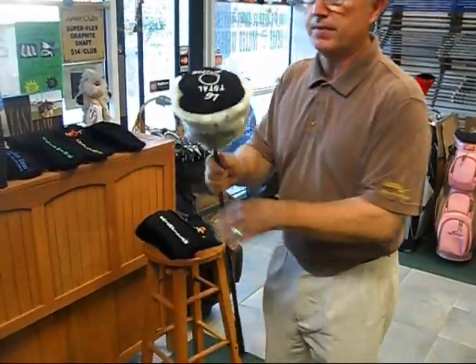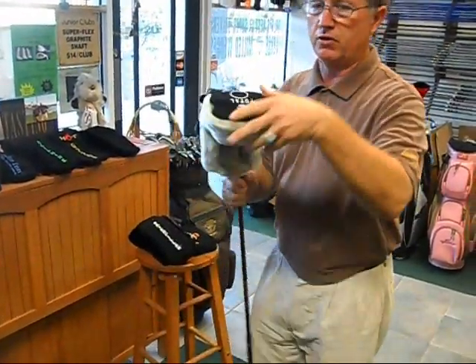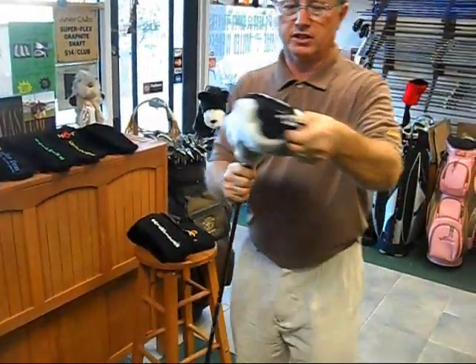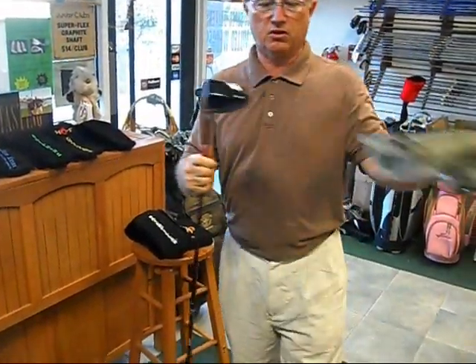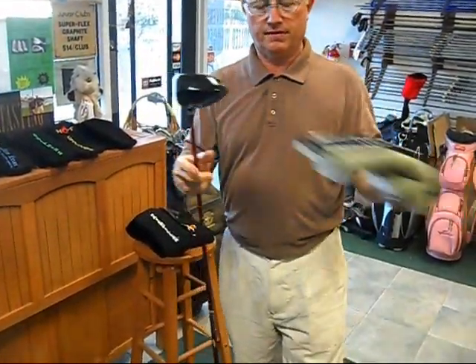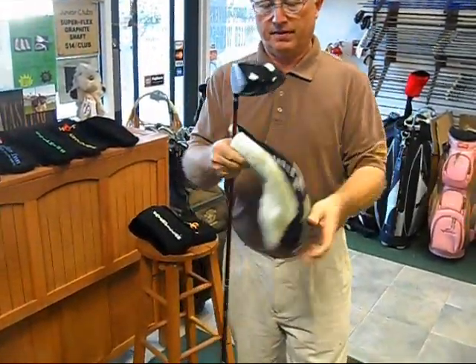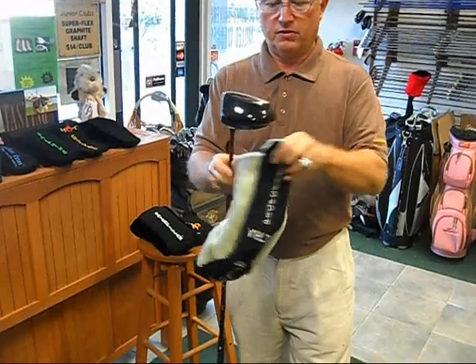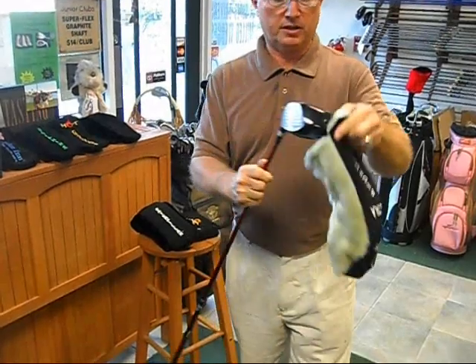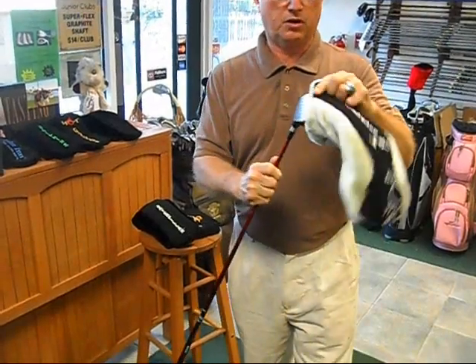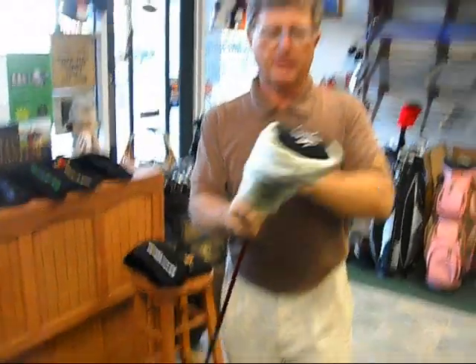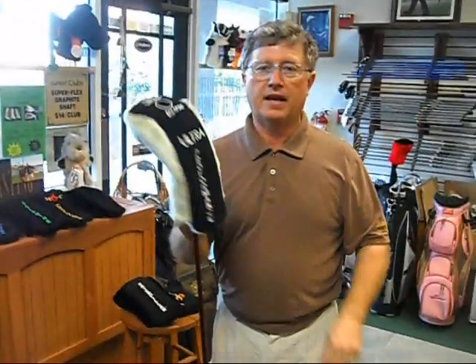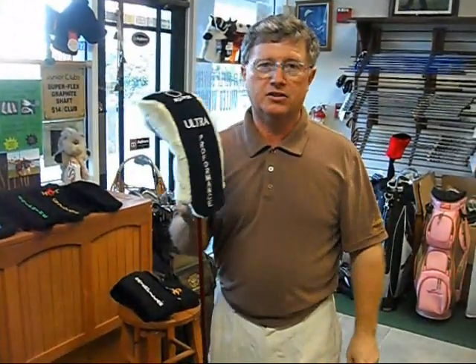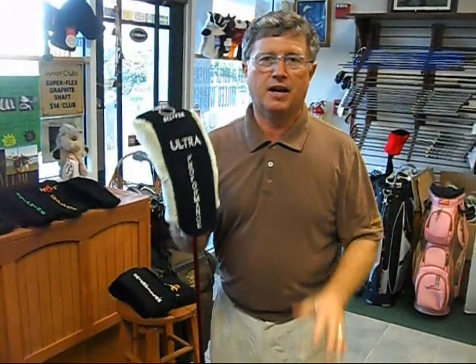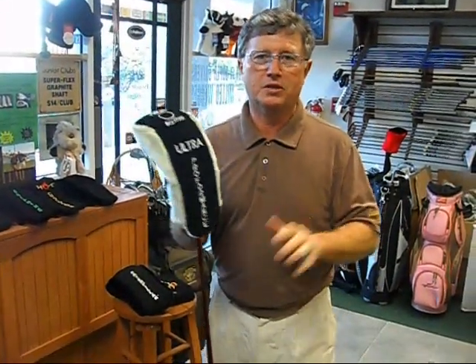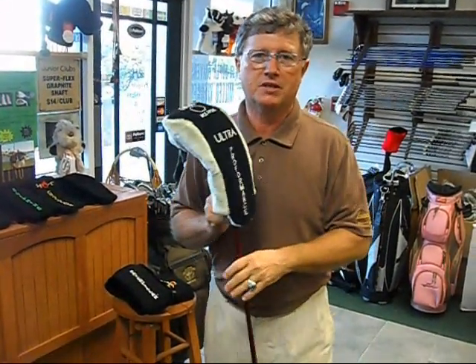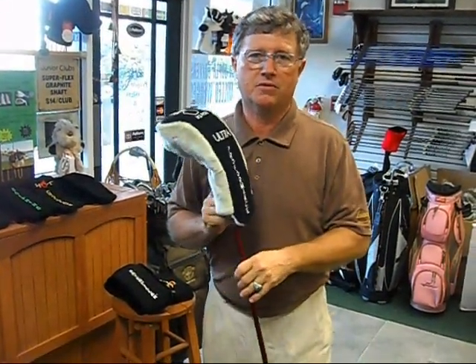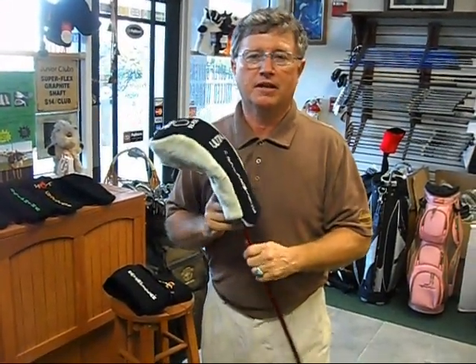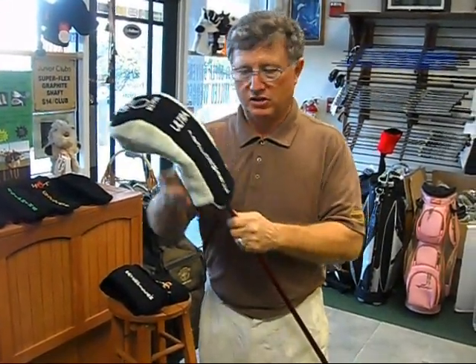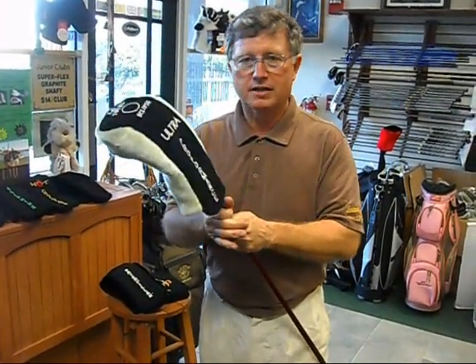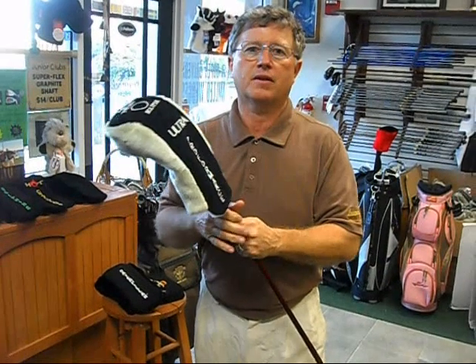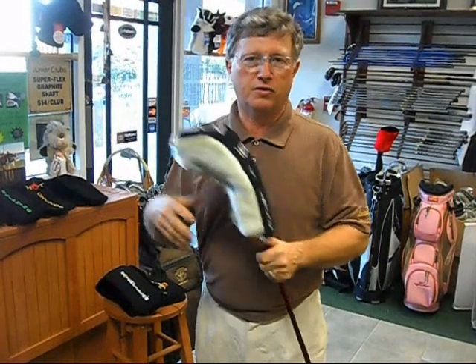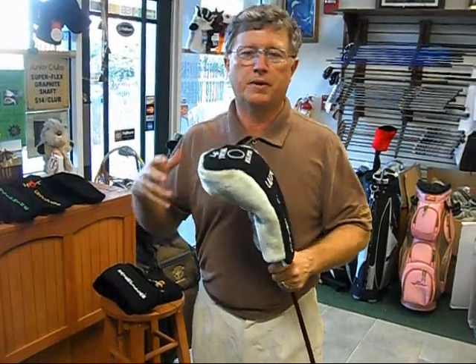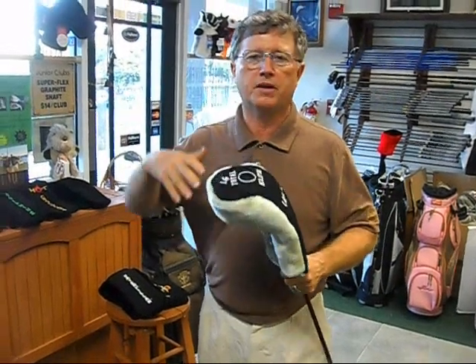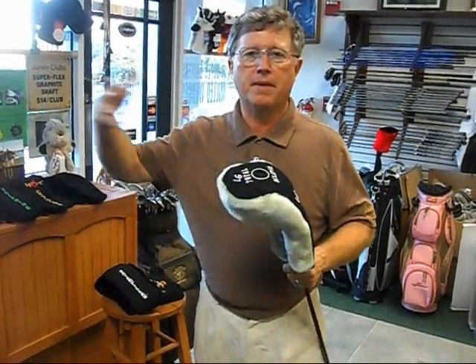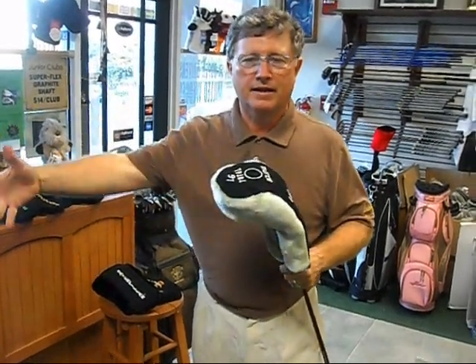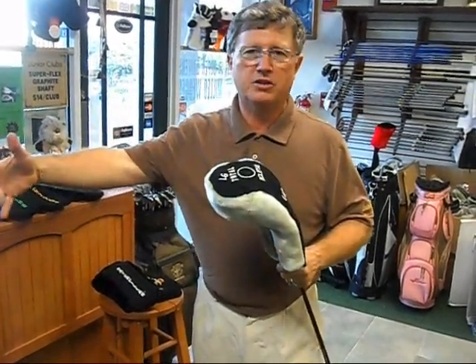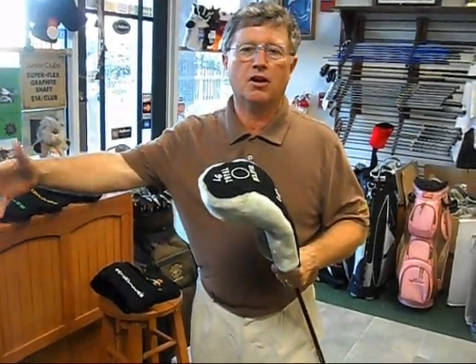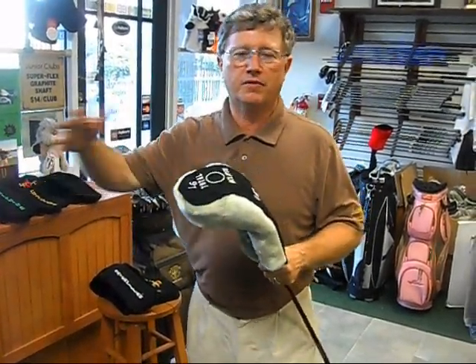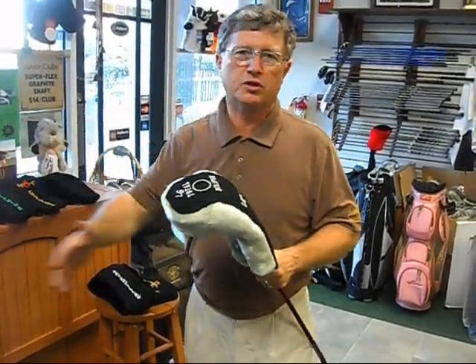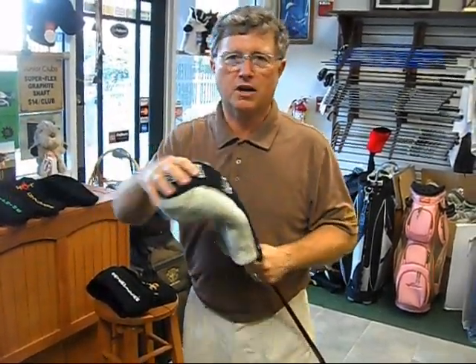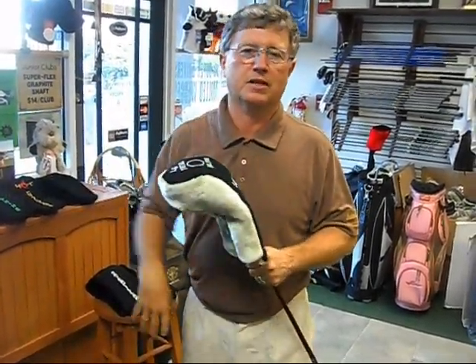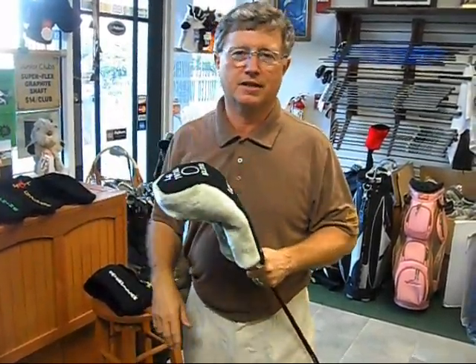Very easily take it off, very easily put on, and that allows the client to always keep his head cover on. If it's socked out, a lot of you'll see people put it in the back cage of the cart — they'll never use it, and their golf clubs get dinged up.